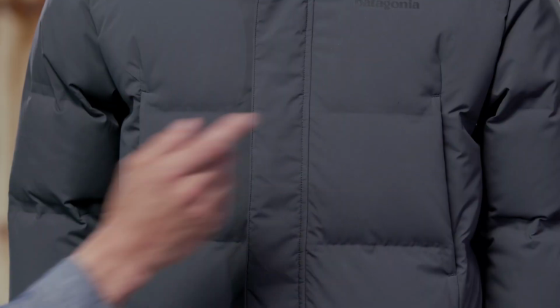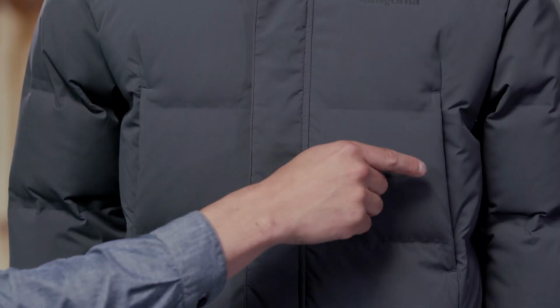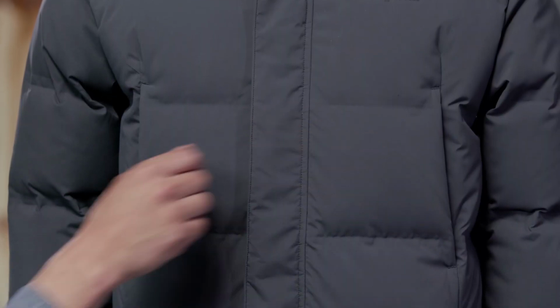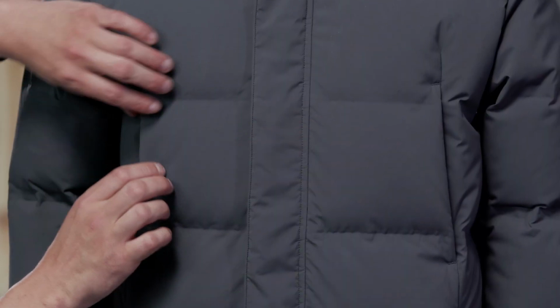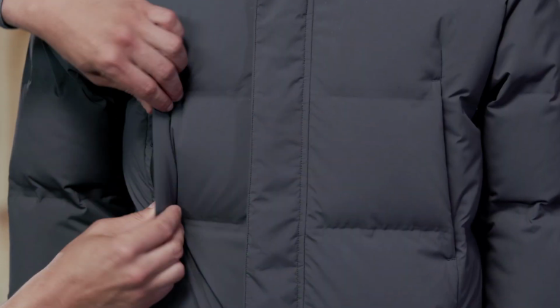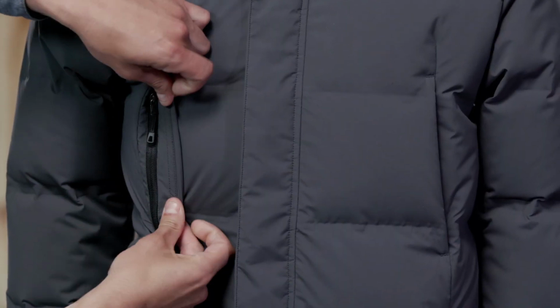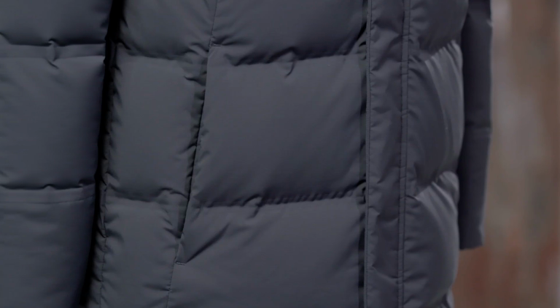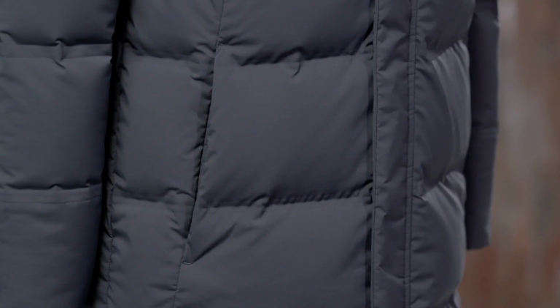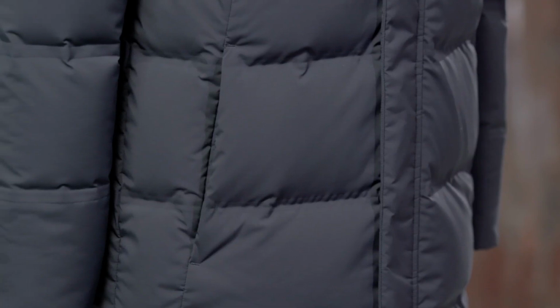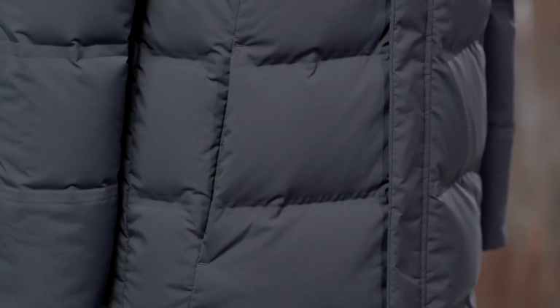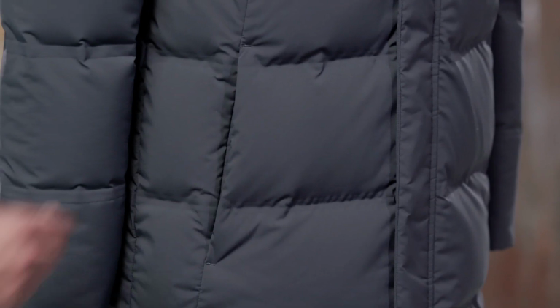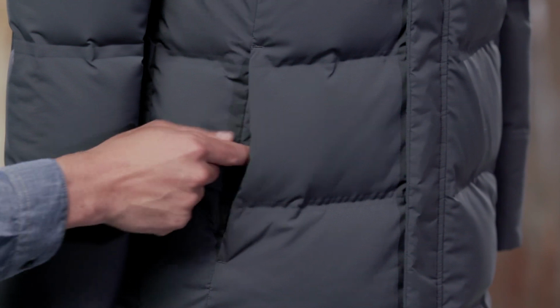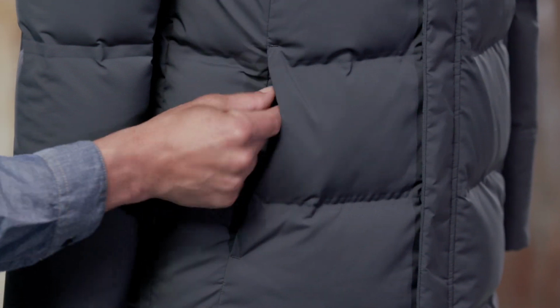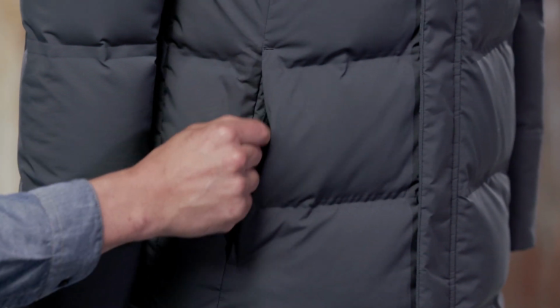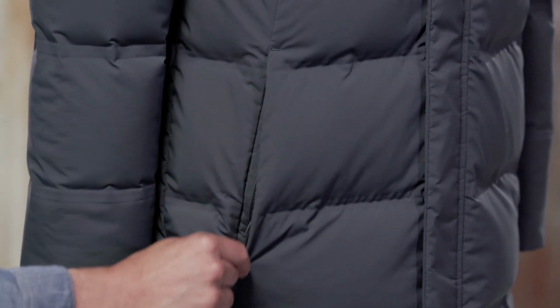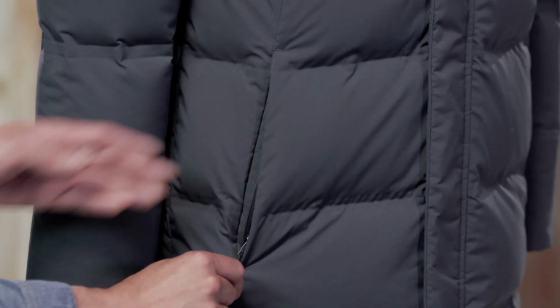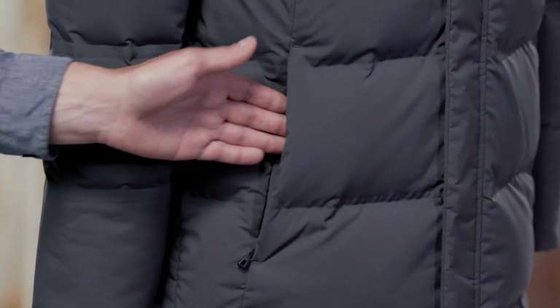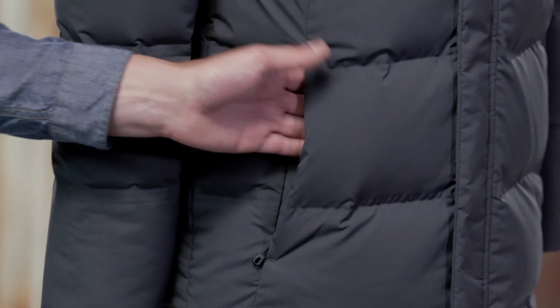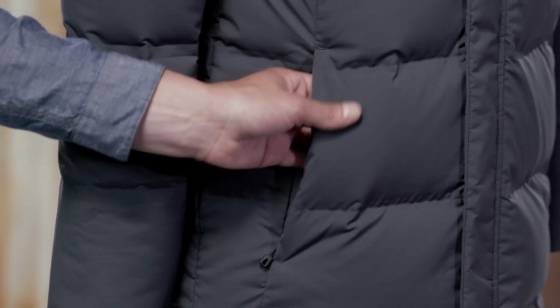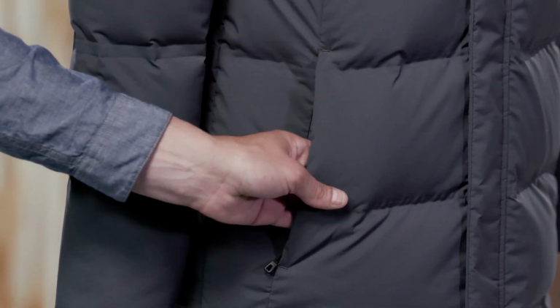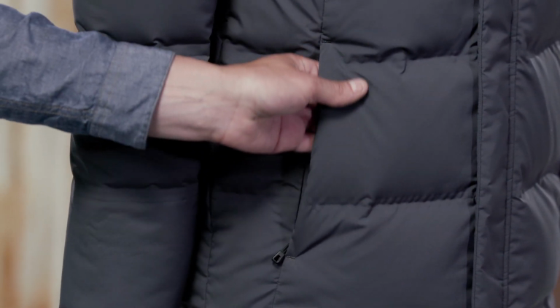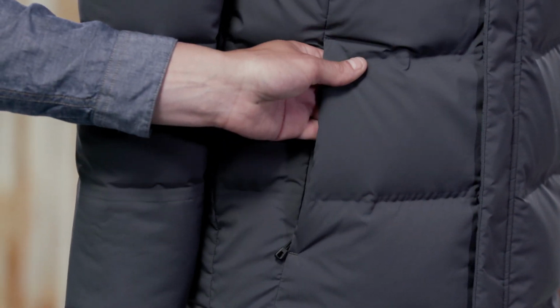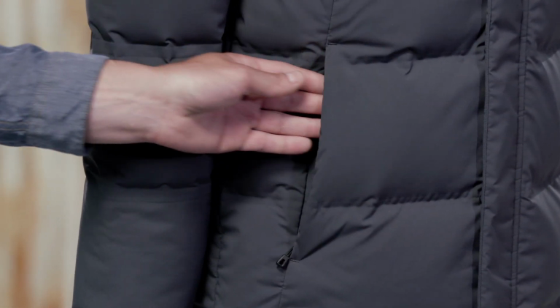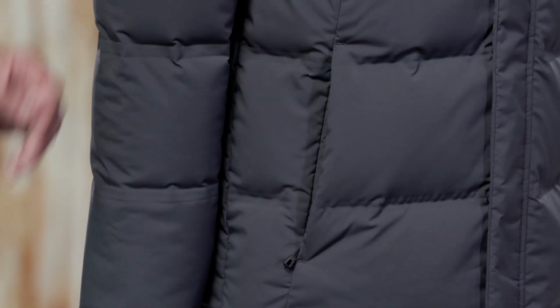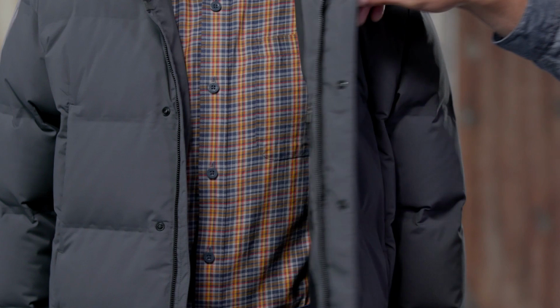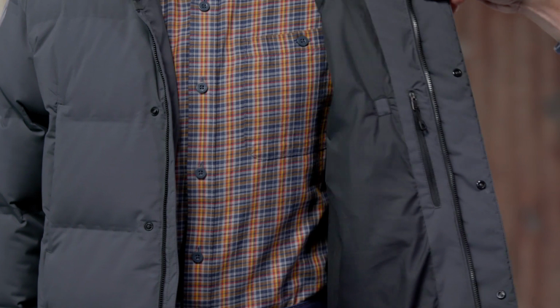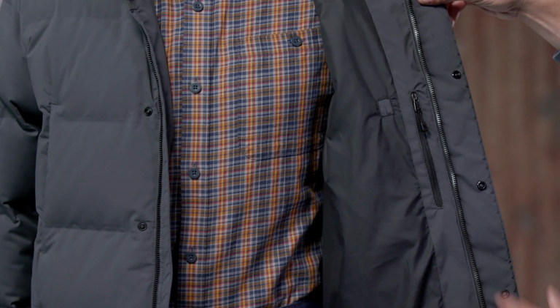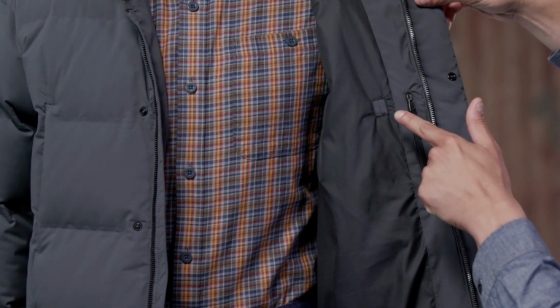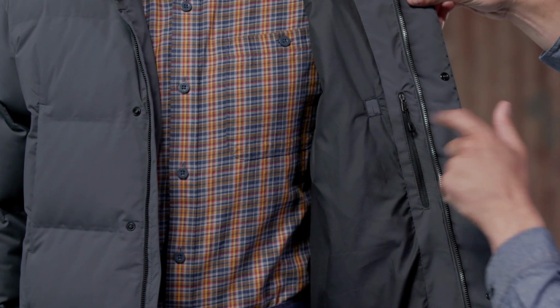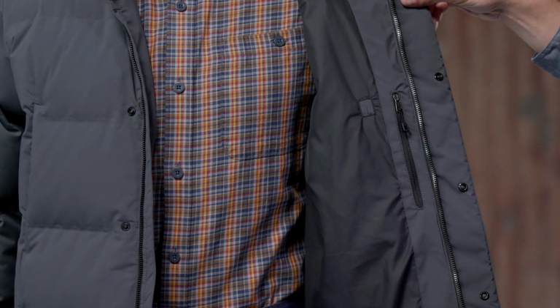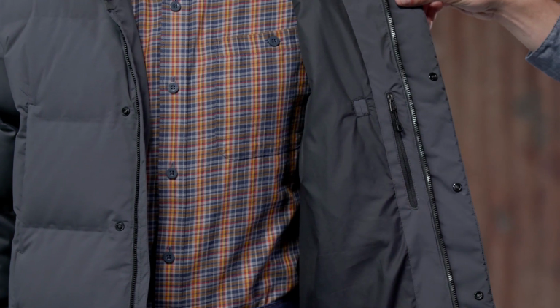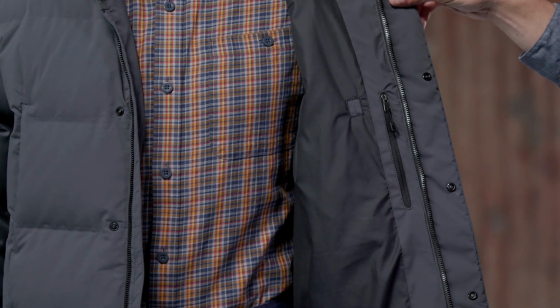The parka has two zippered chest pockets. On-seam hand warmer pockets with reverse coil DWR coated zippers are lined with ultra soft brush jersey for warmth, and a zippered security pocket inside the jacket accommodates headphones.